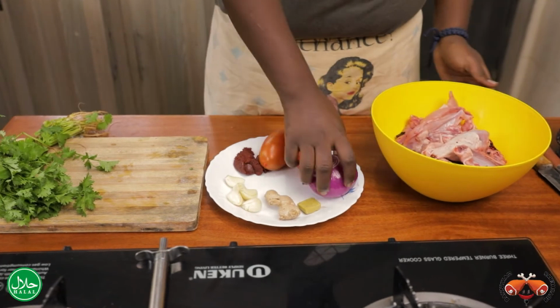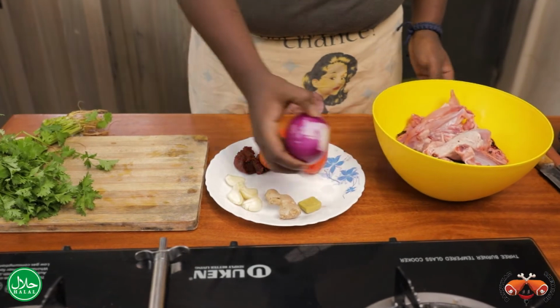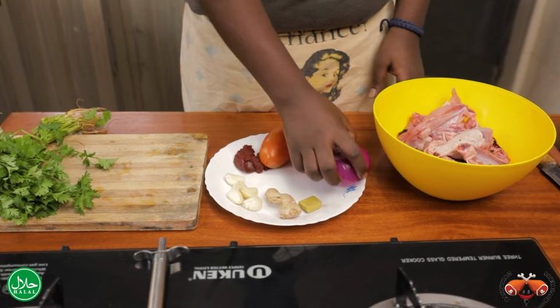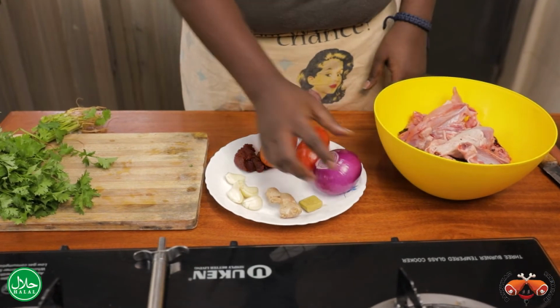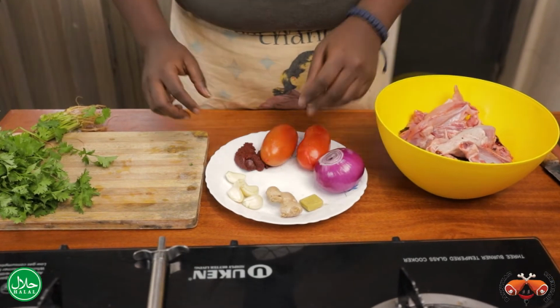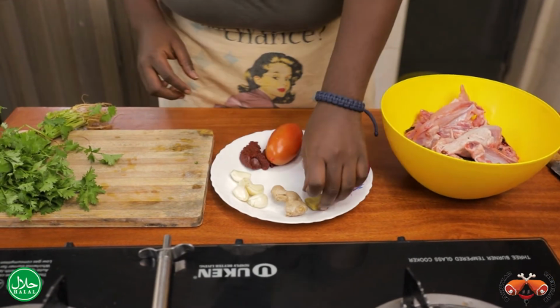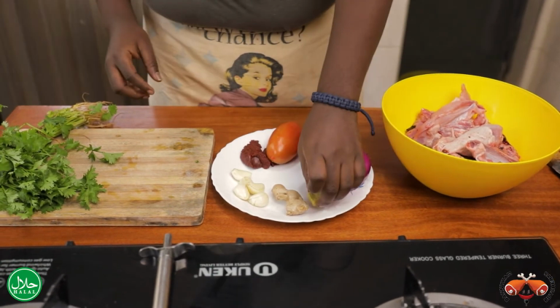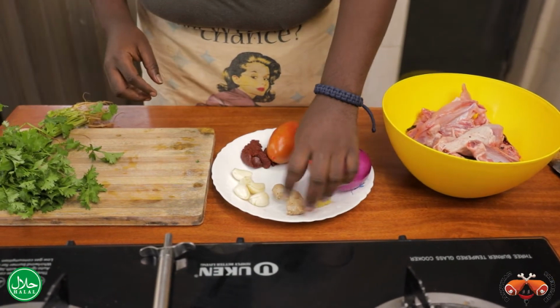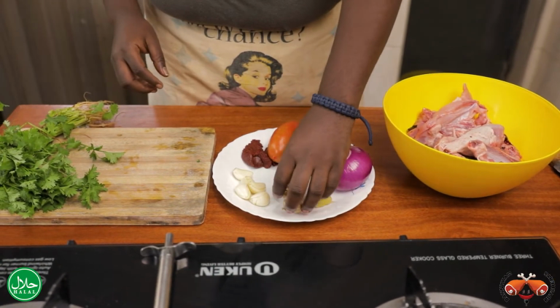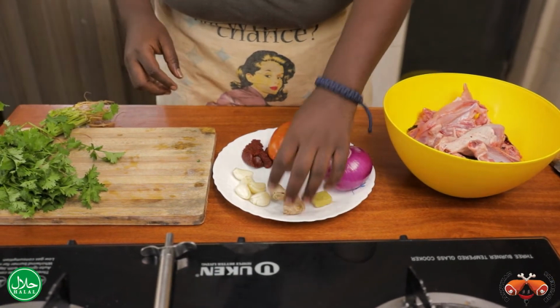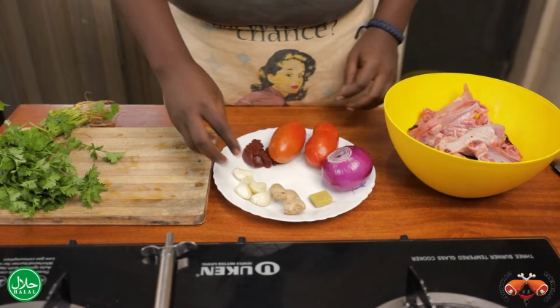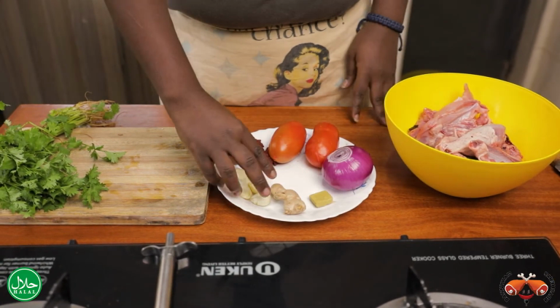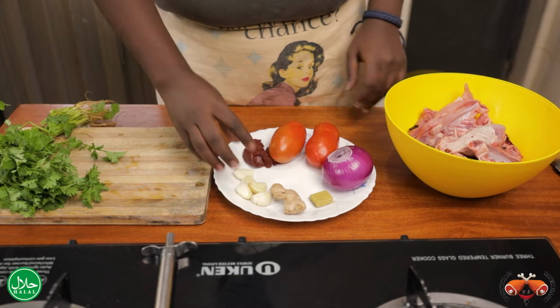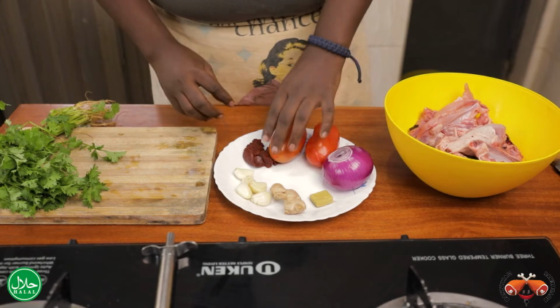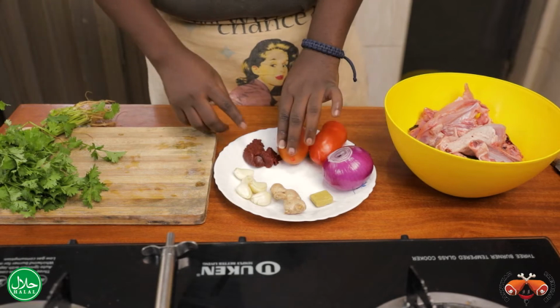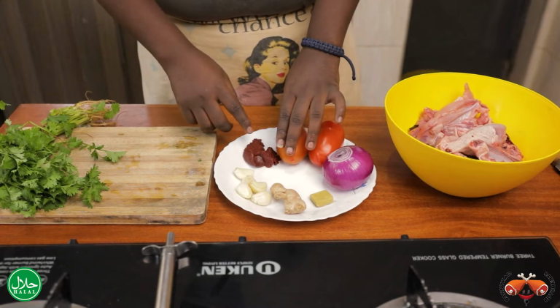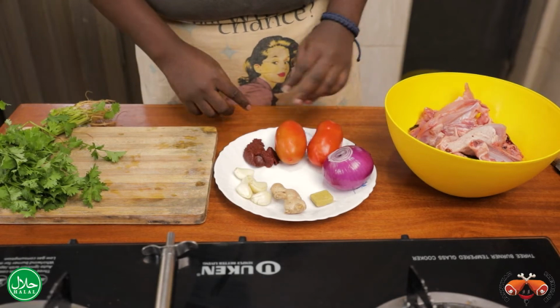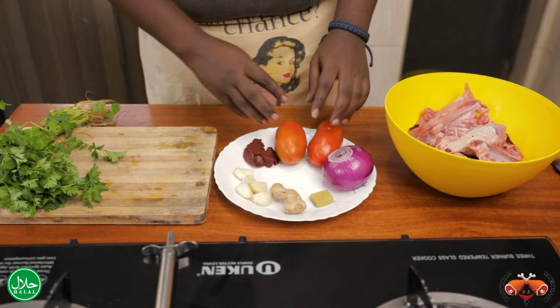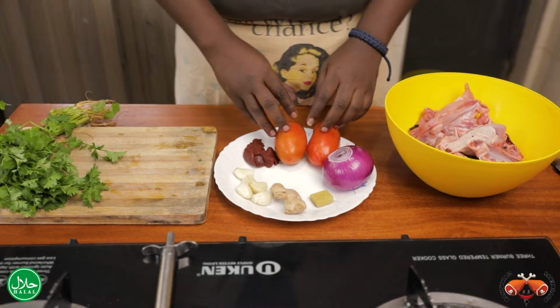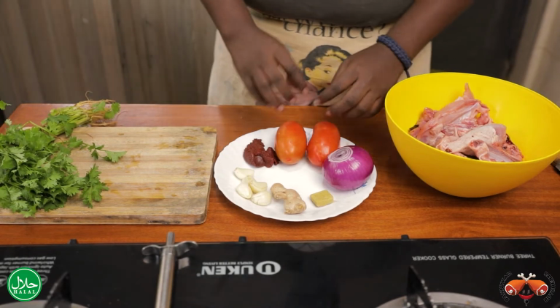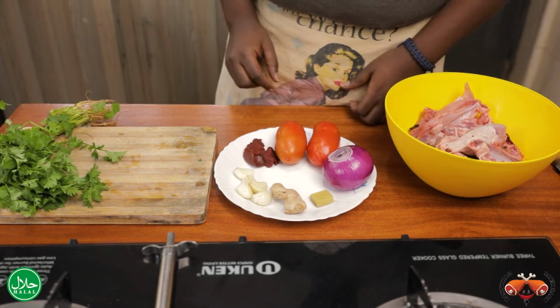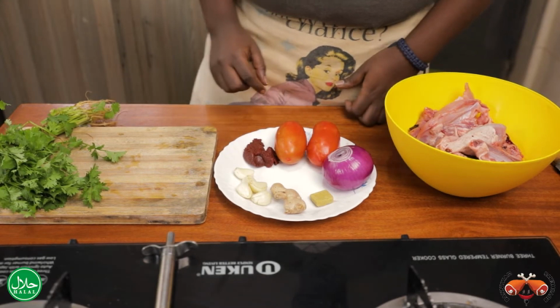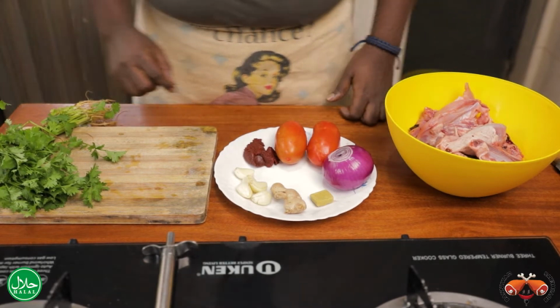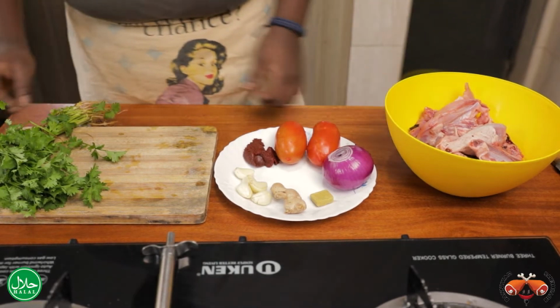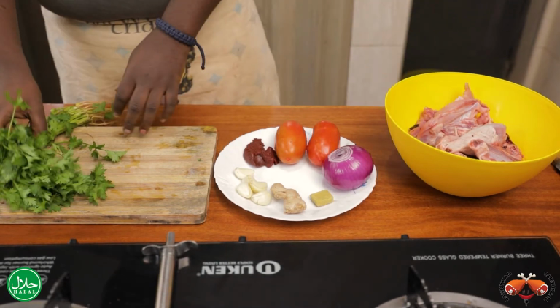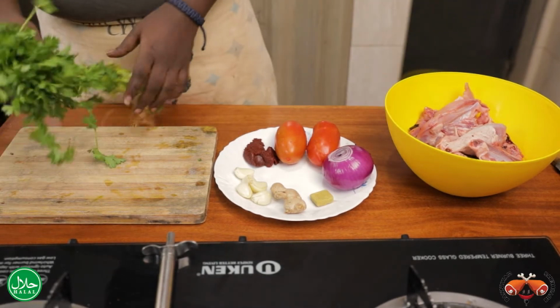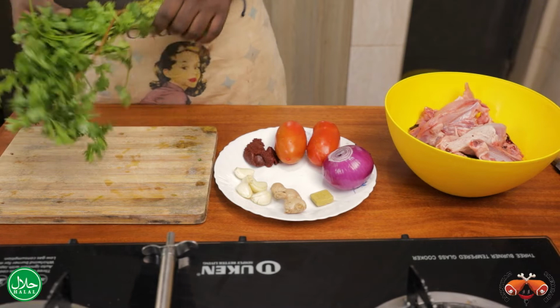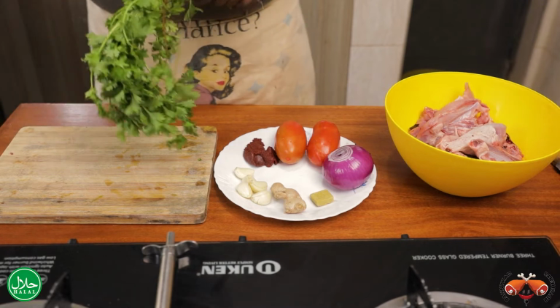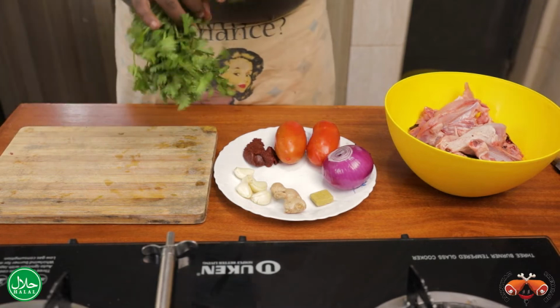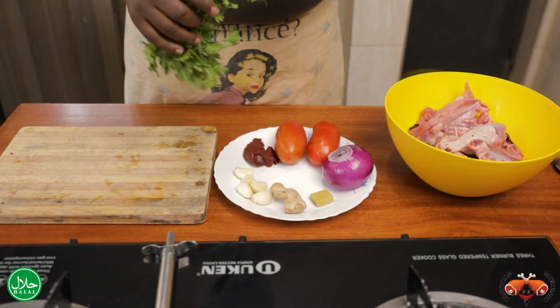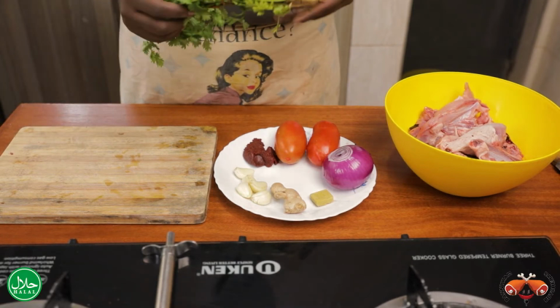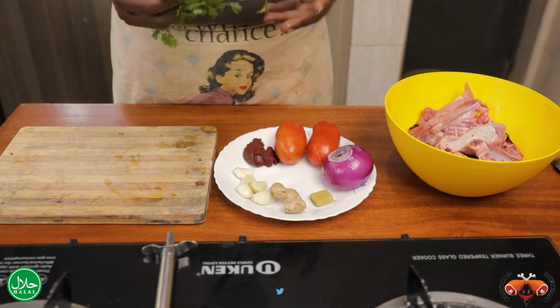We have our onions, we have our chicken cube, some ginger, garlic, tomato paste, two big tomatoes, and a bunch of dania or coriander.